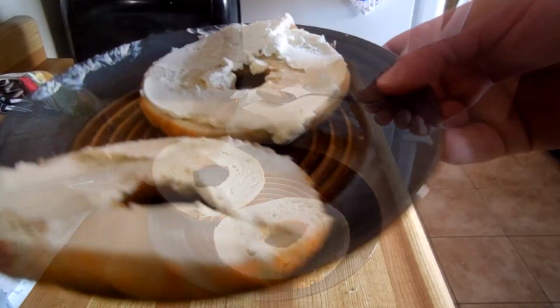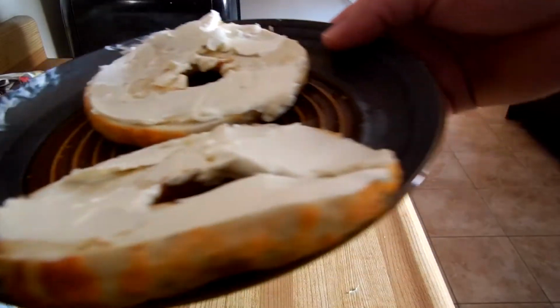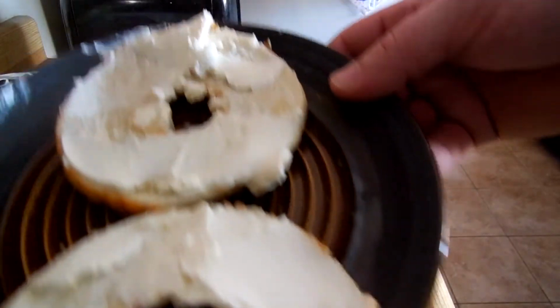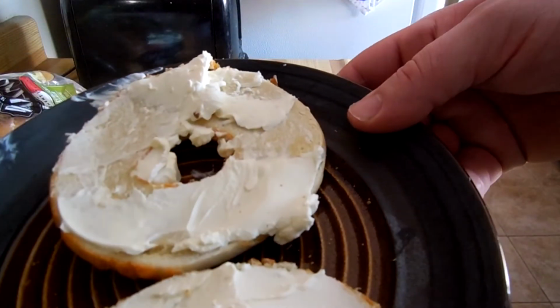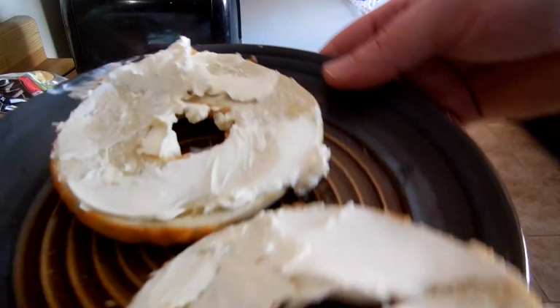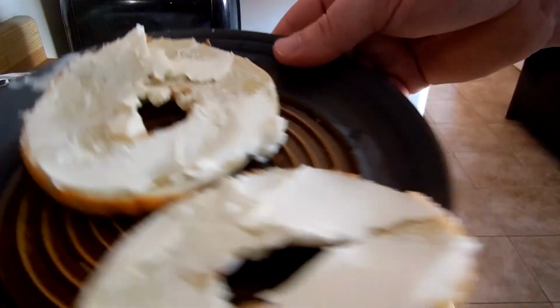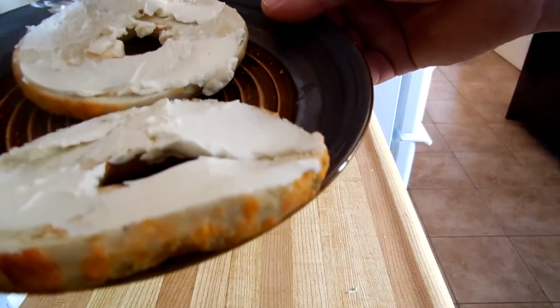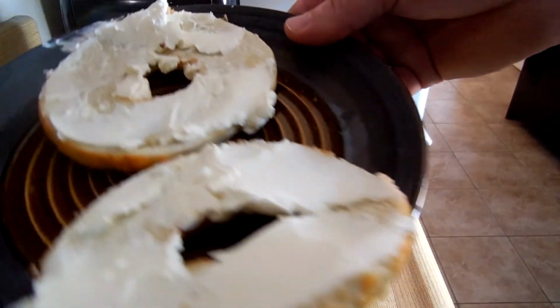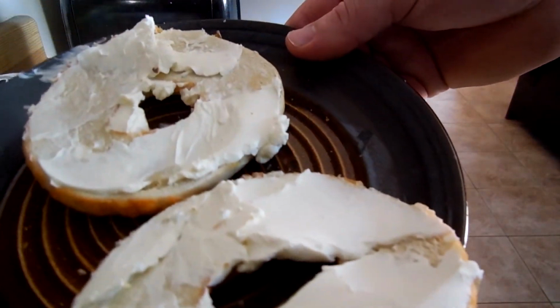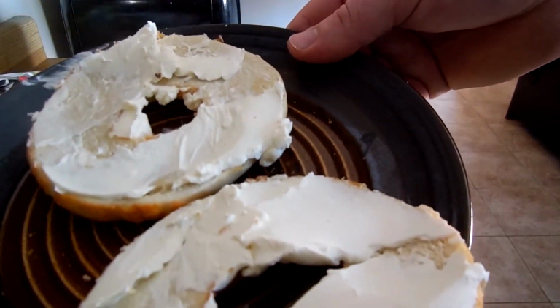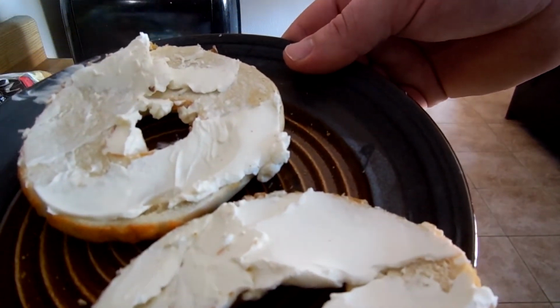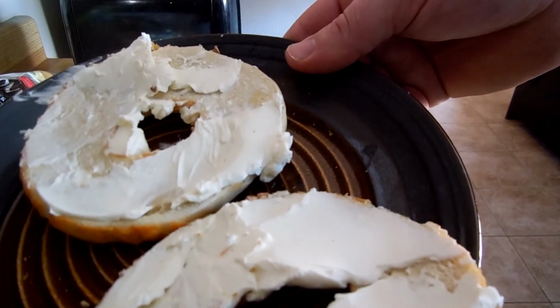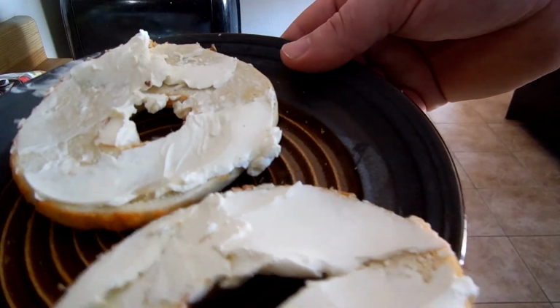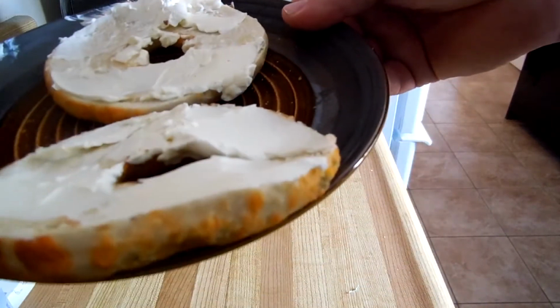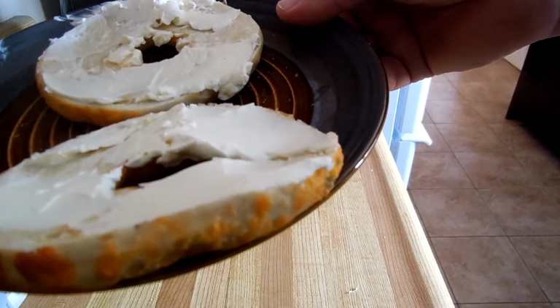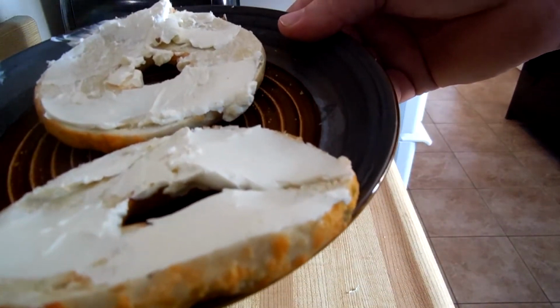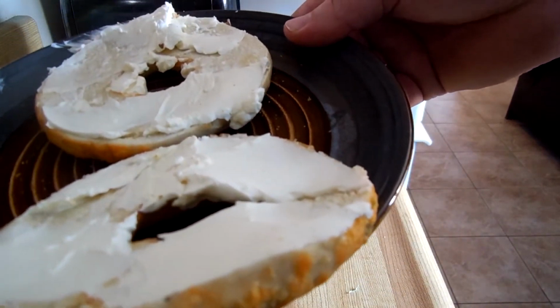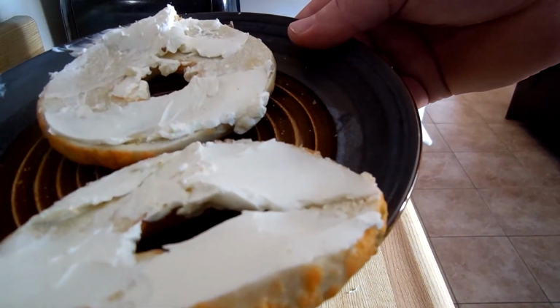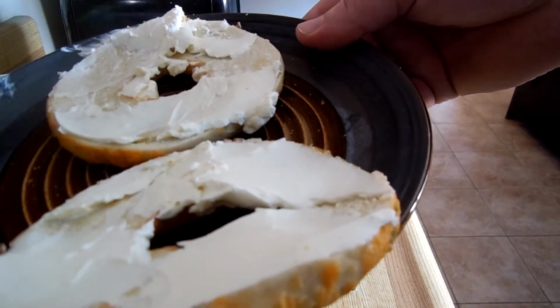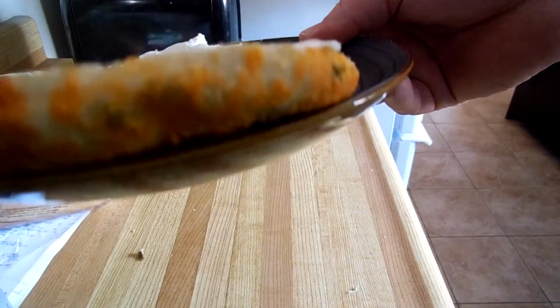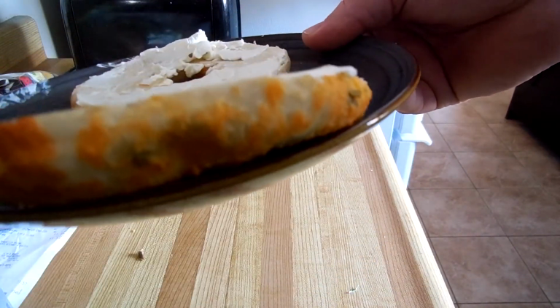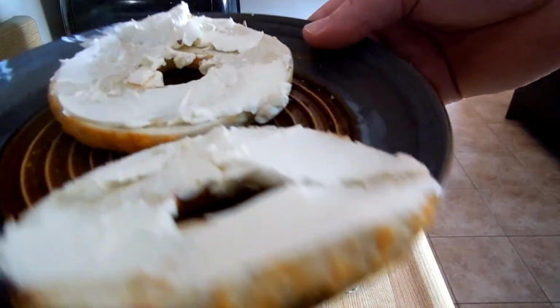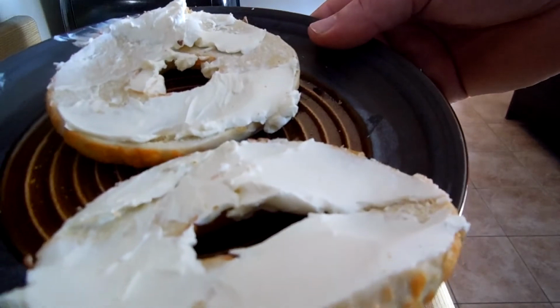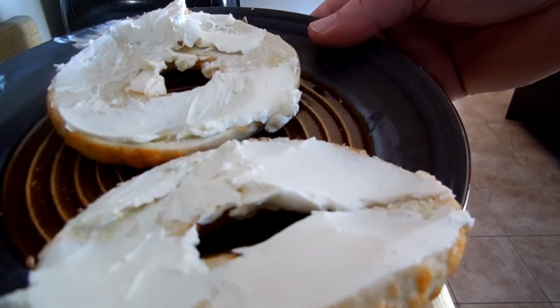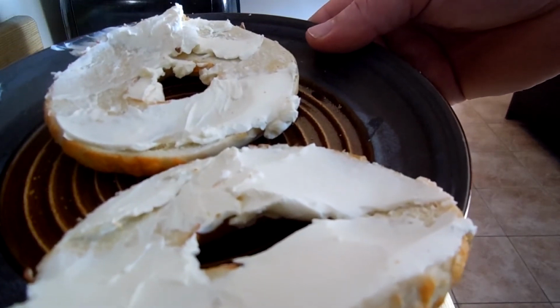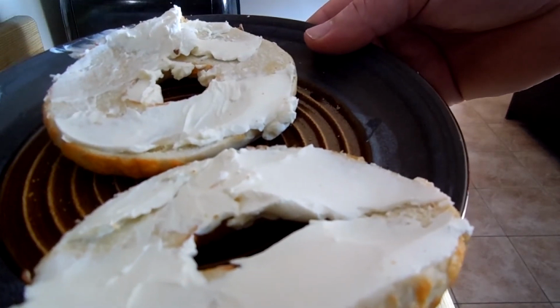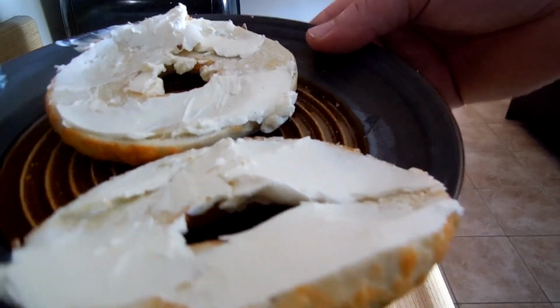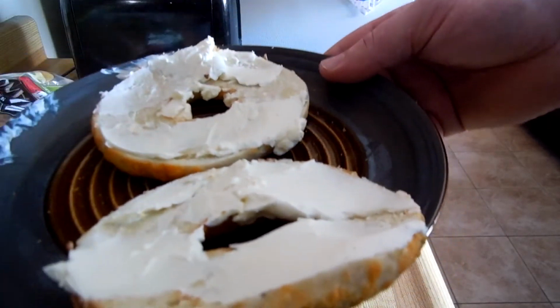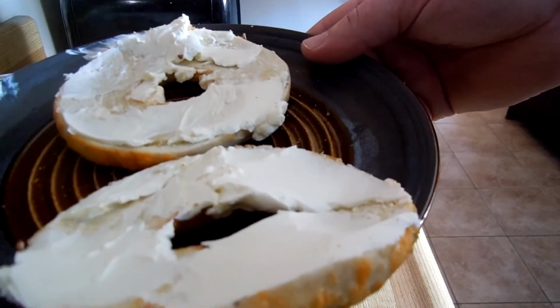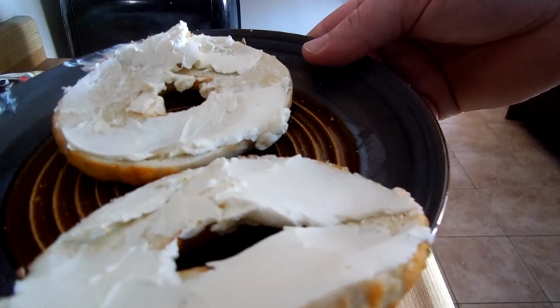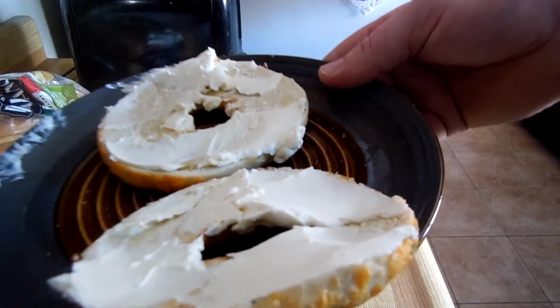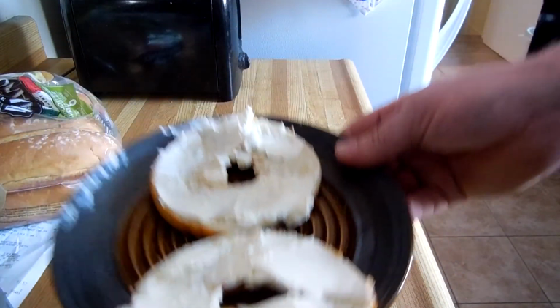So look, that's what it looks like when it's done. Make sure you put cream cheese on most of the surface area, otherwise you're just eating boring bagel. Even though it is jalapeno cheddar, it's not as good without cream cheese as it is with cream cheese.